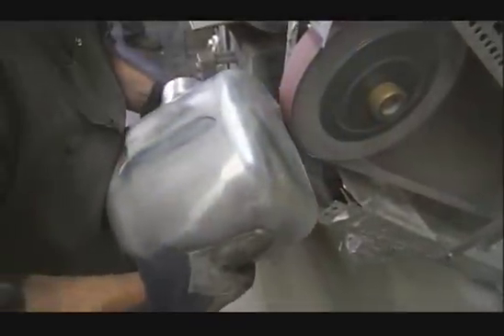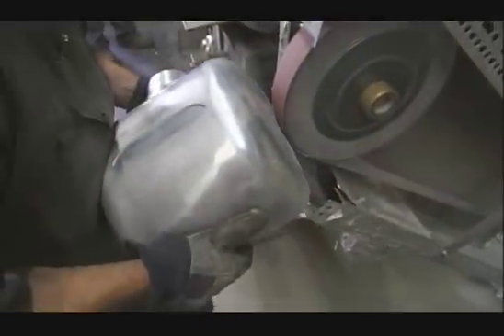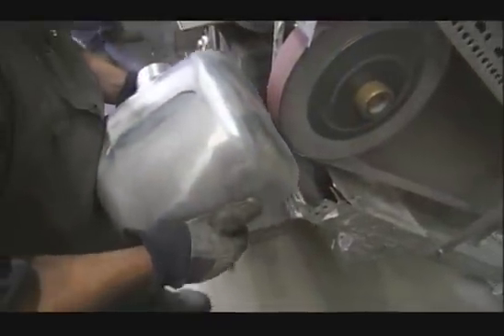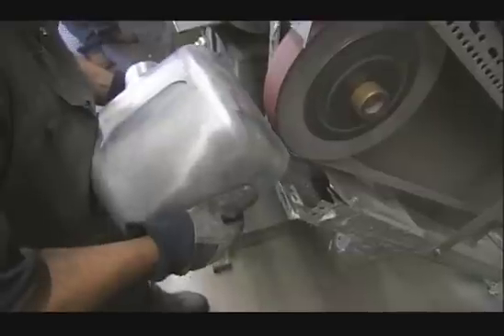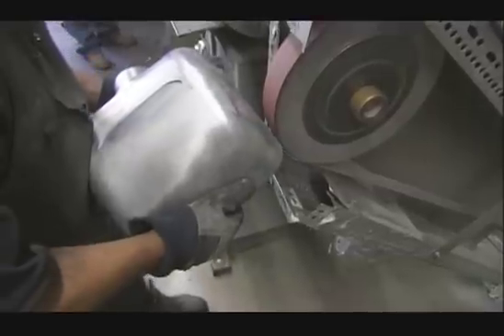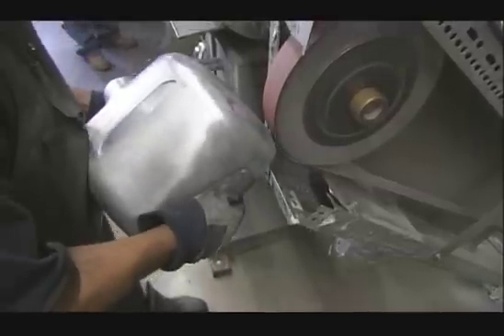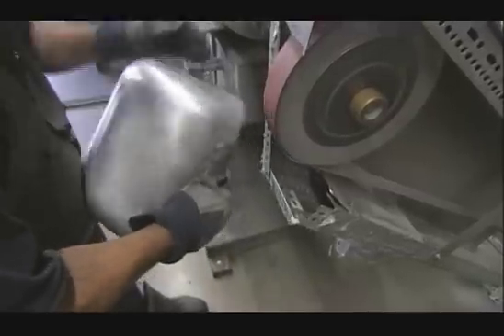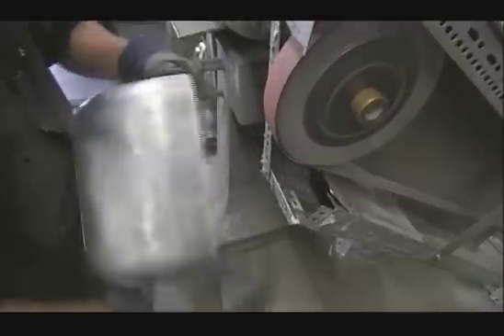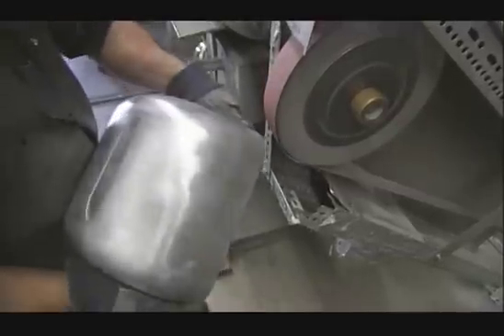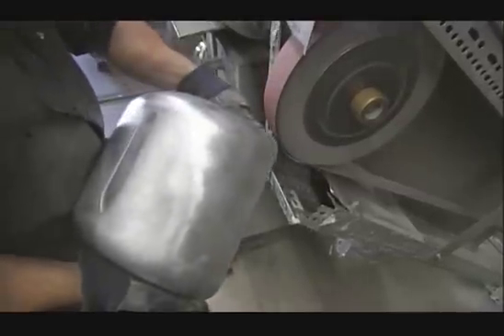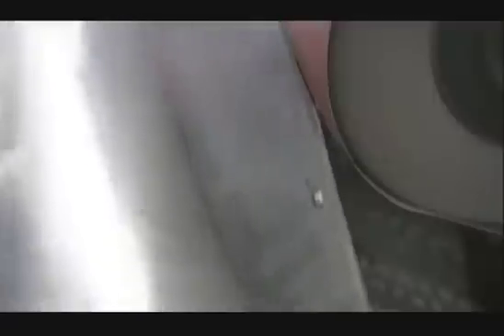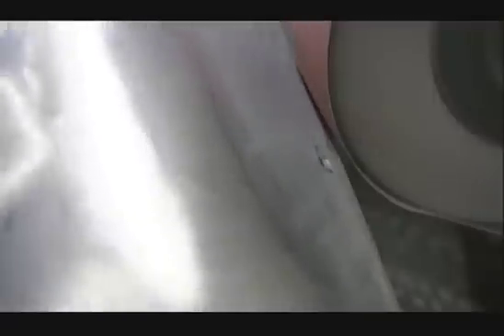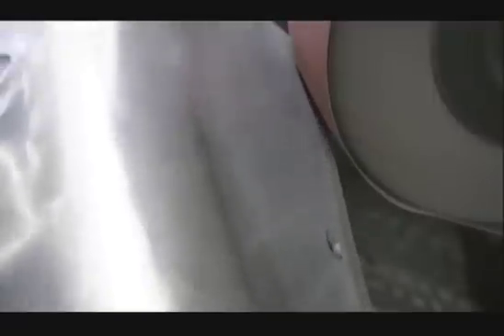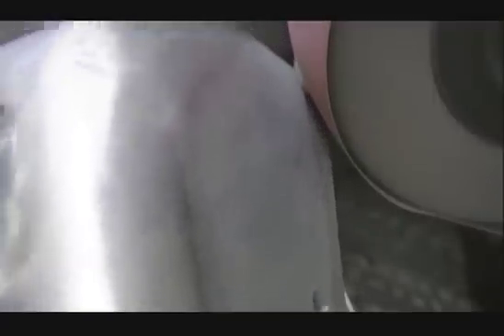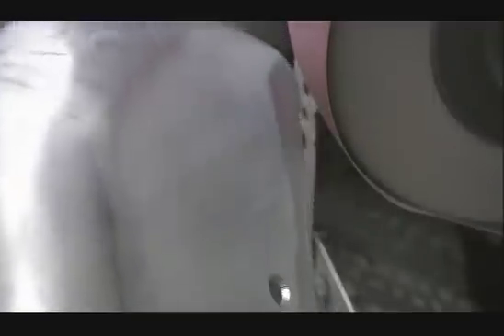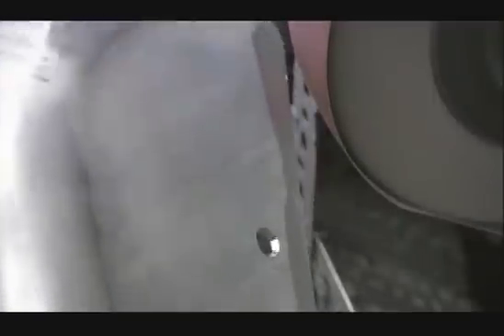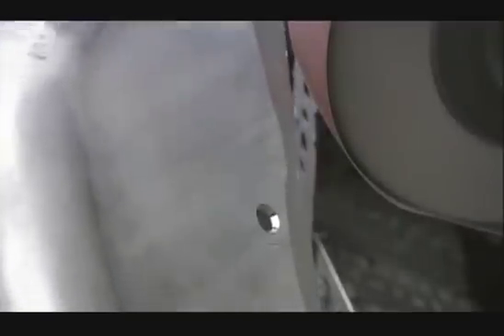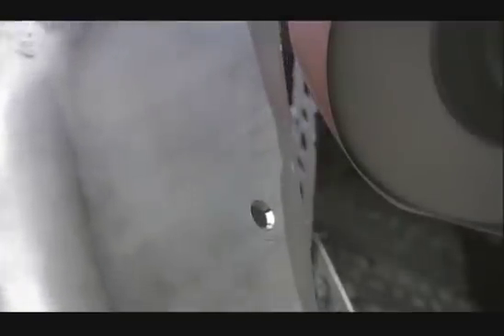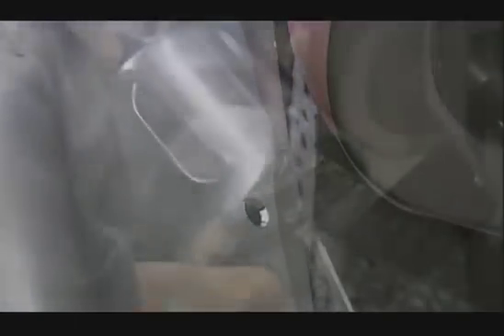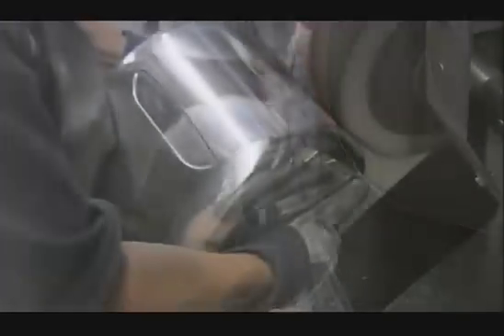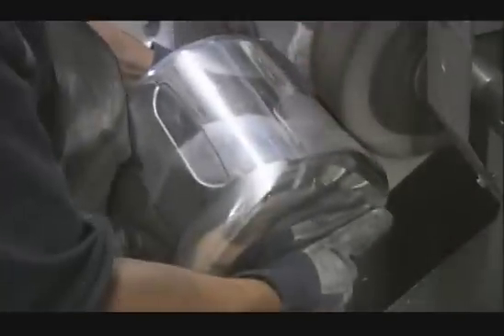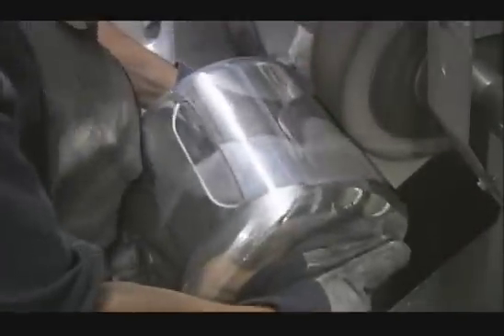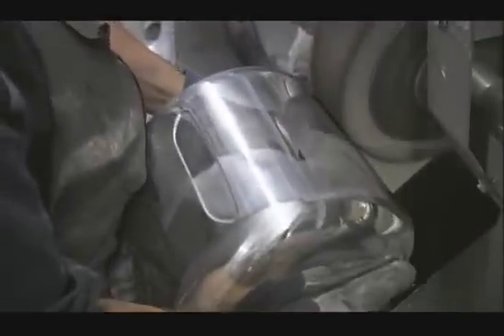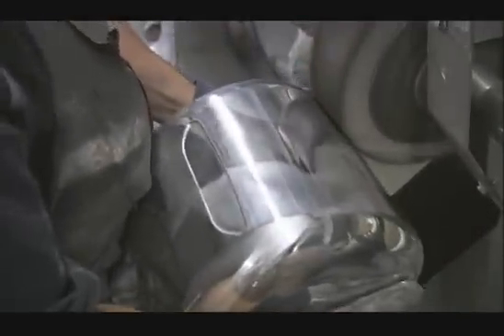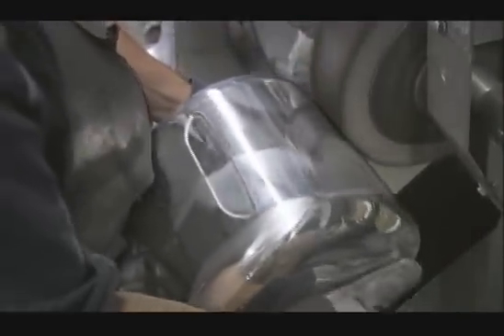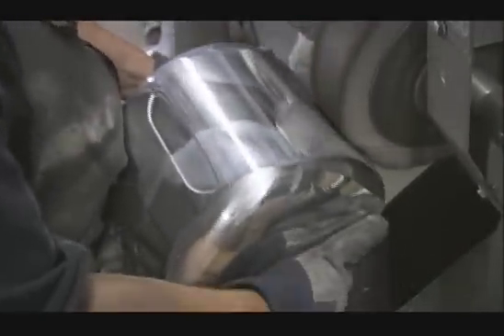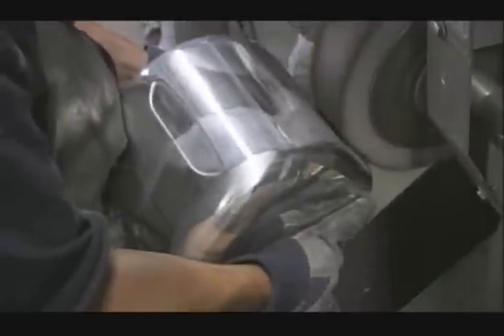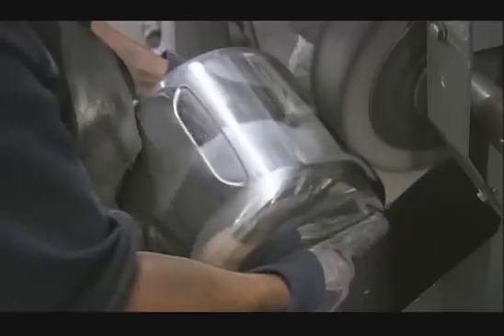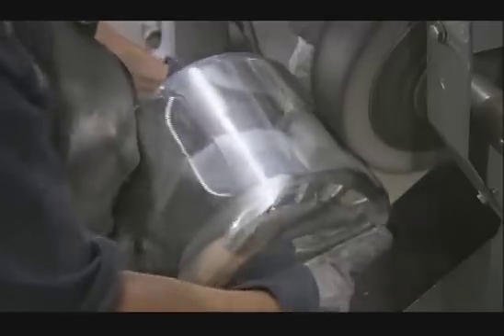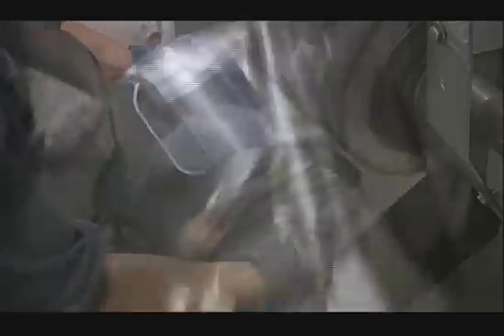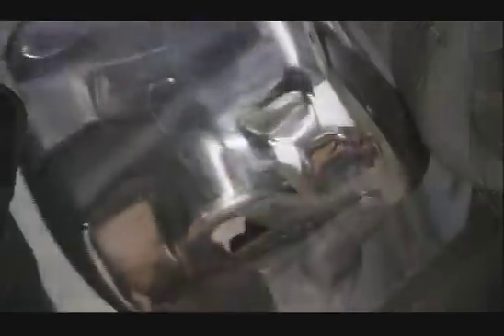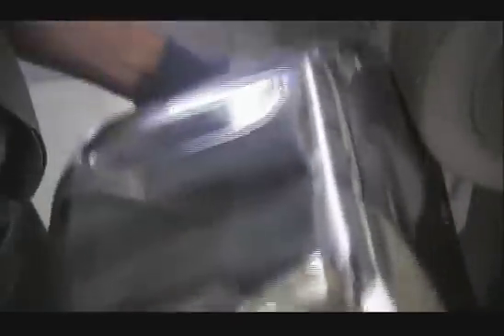Elsewhere in the factory, they work on the hand dryer's outer housing. It's cast from zinc. After it comes out of the mold, they polish it with a buffing wheel to prep the surface for painting or chrome plating.